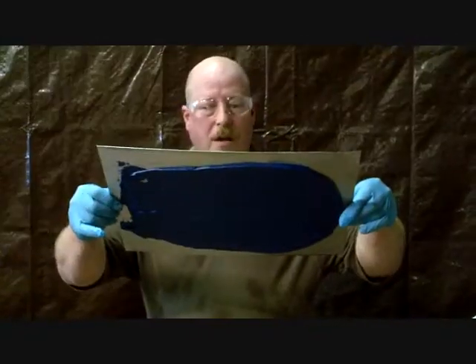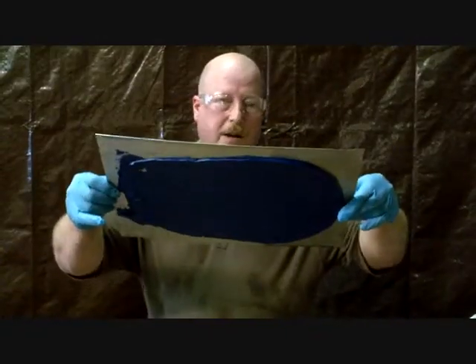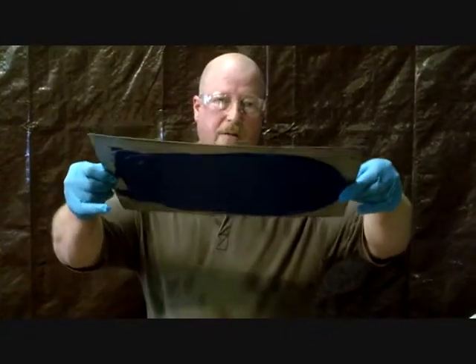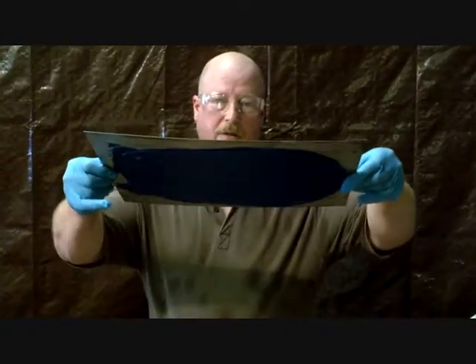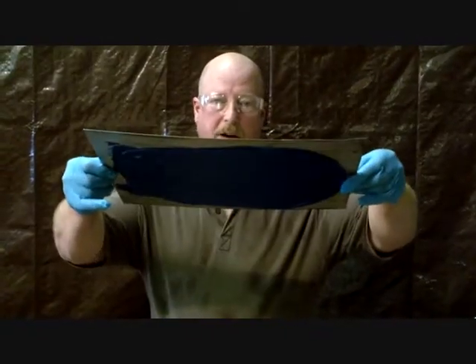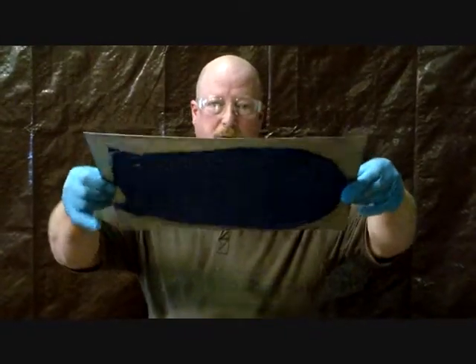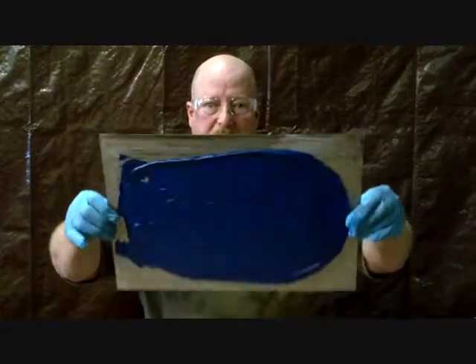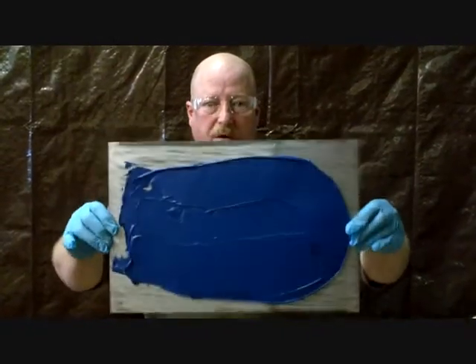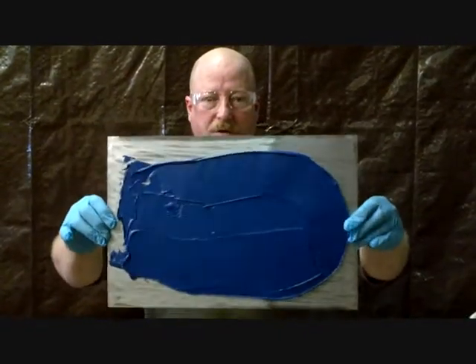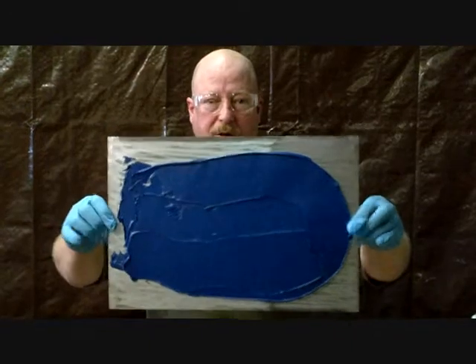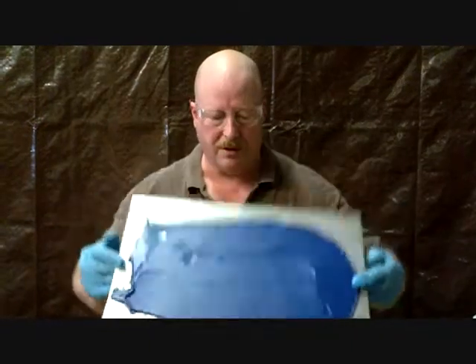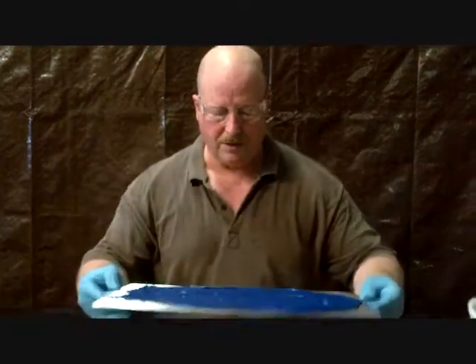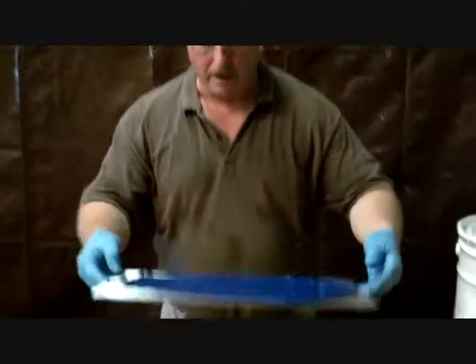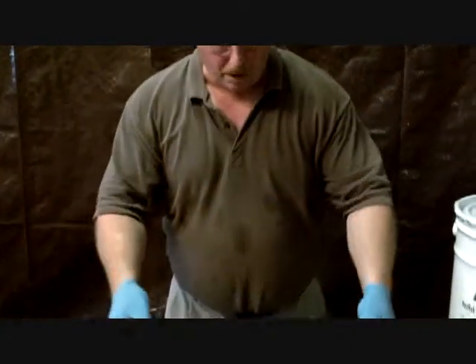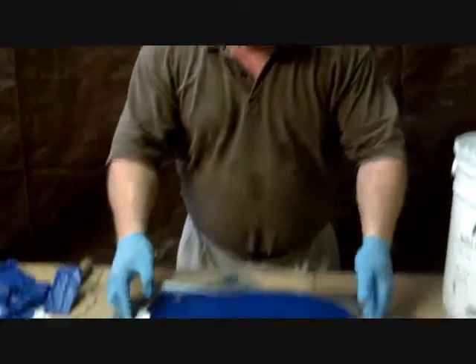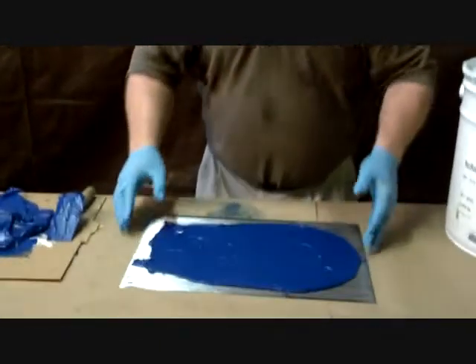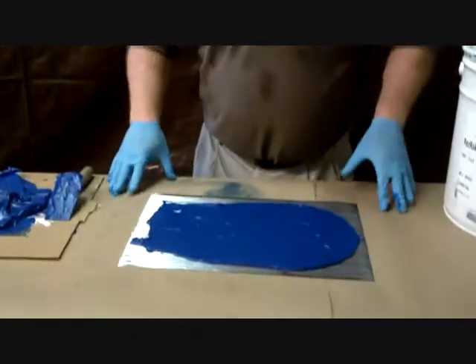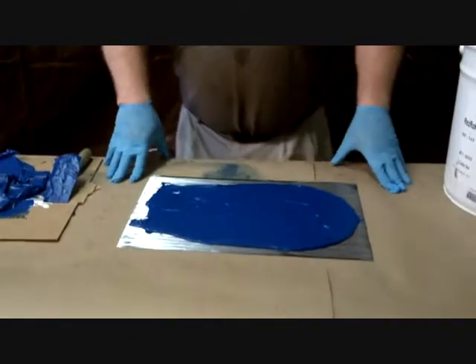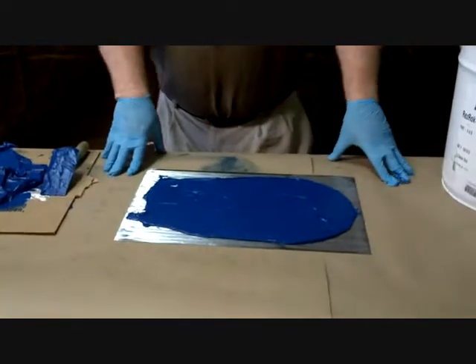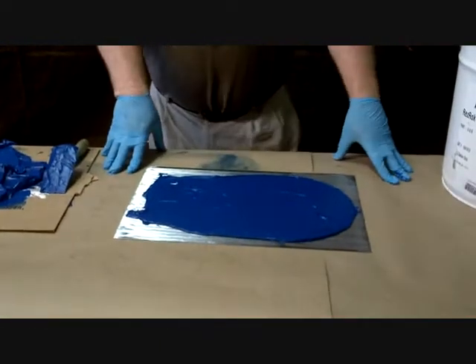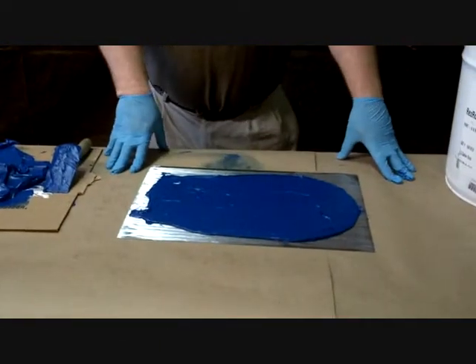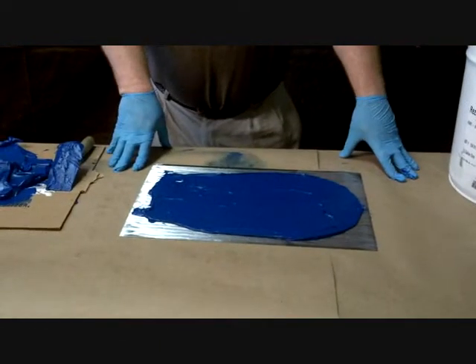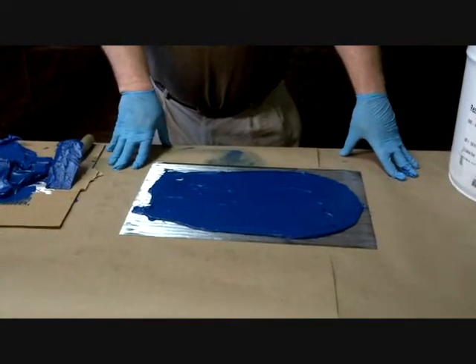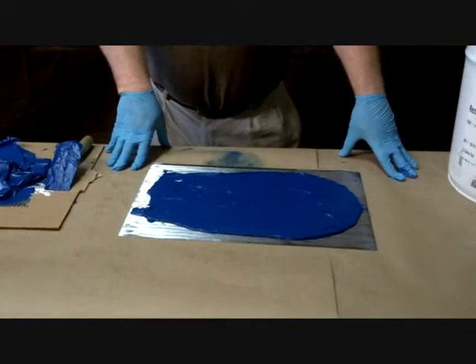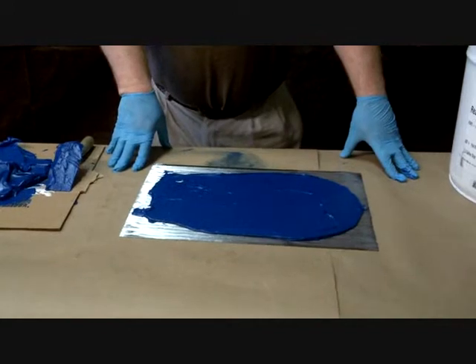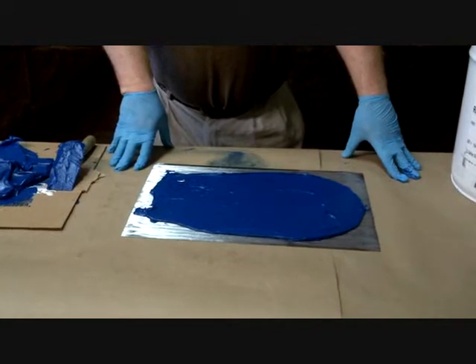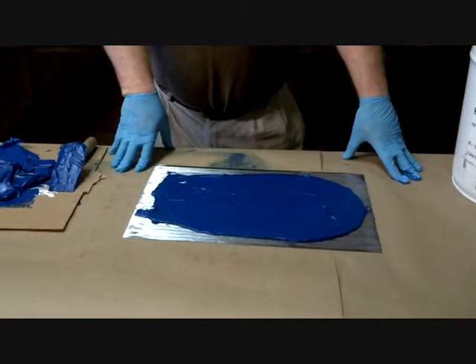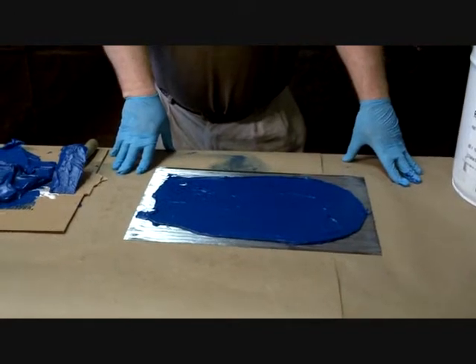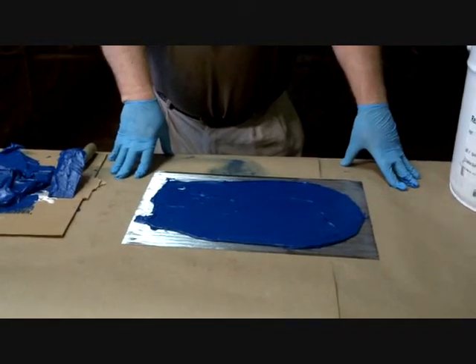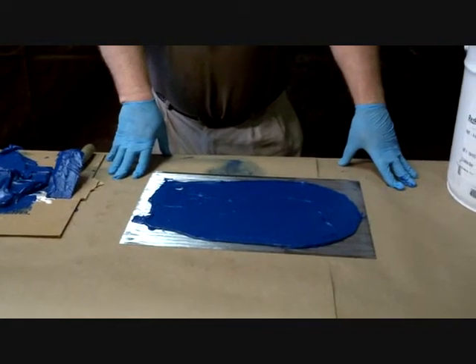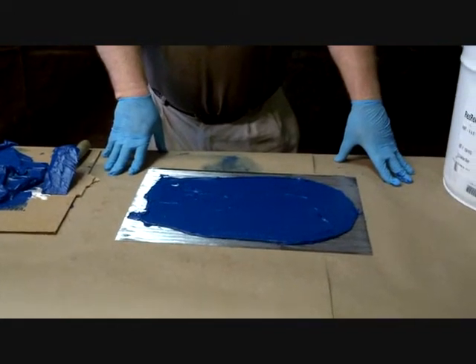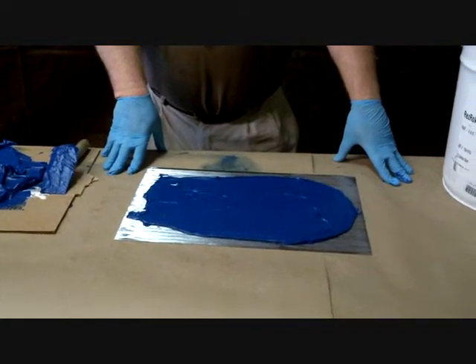Here we have an overhead surface and a vertical surface. It's a great product — hangs well, stays where you put it. It does a fantastic job for repairing where you need a good, strong ceramic coating.